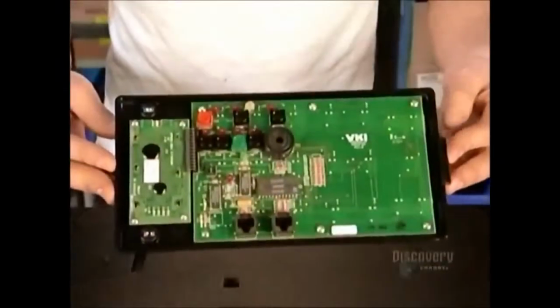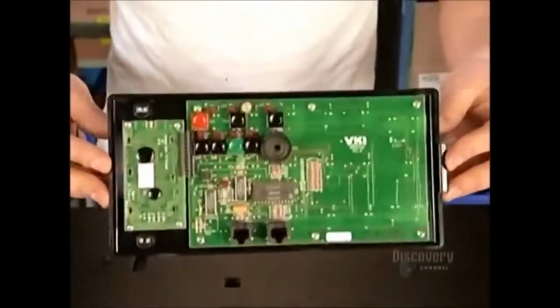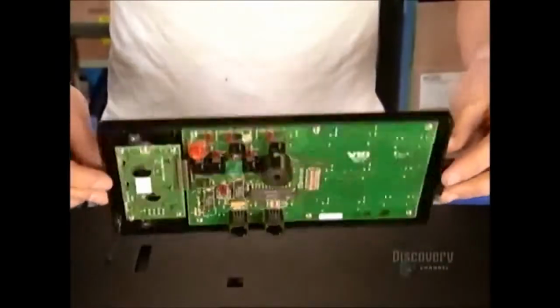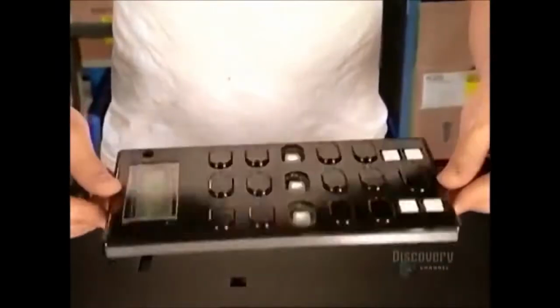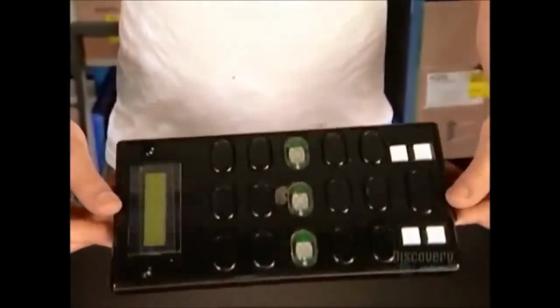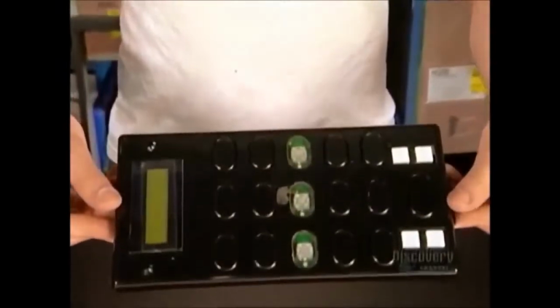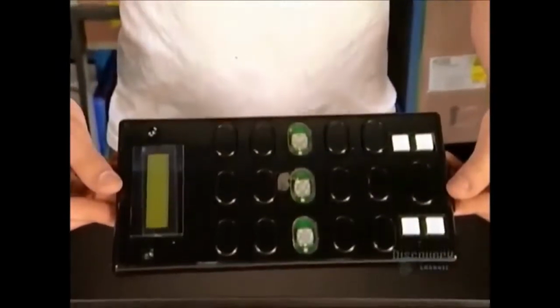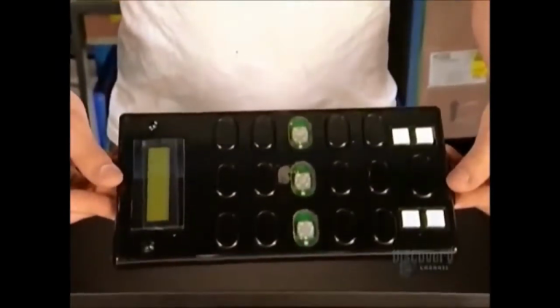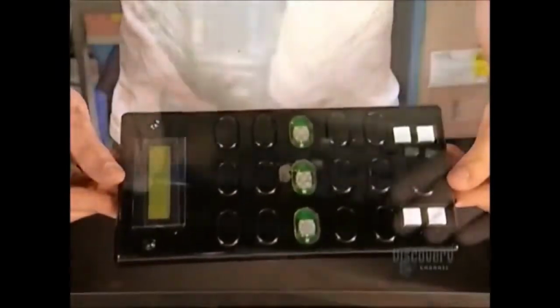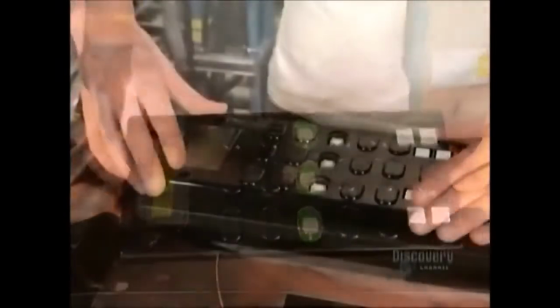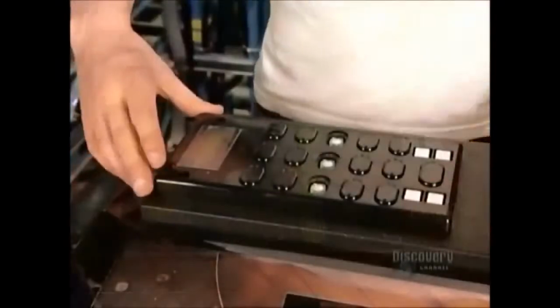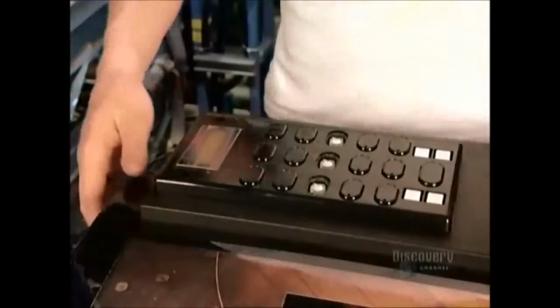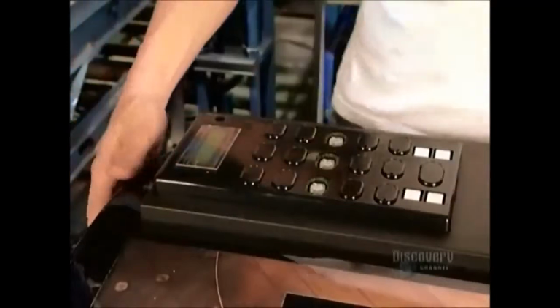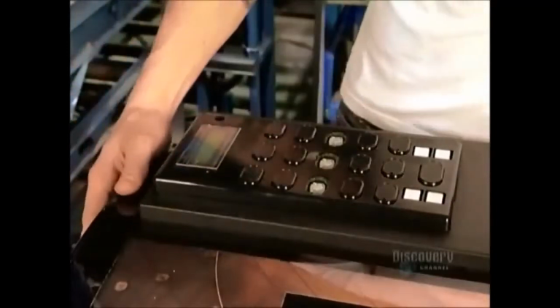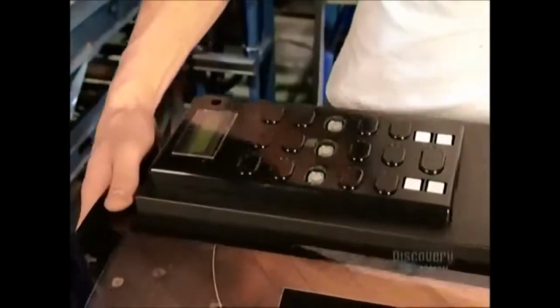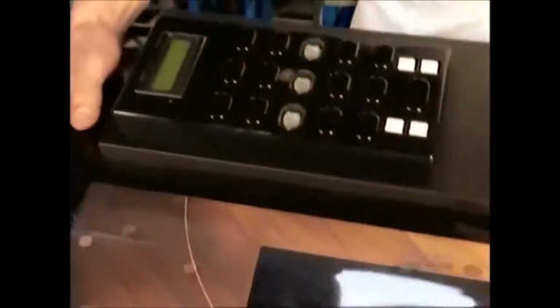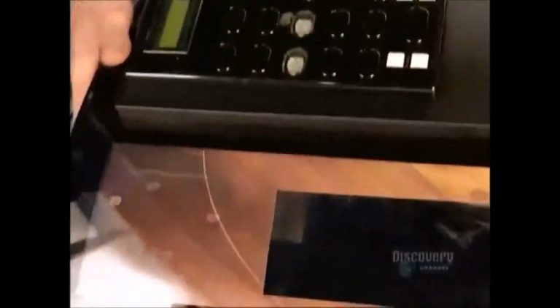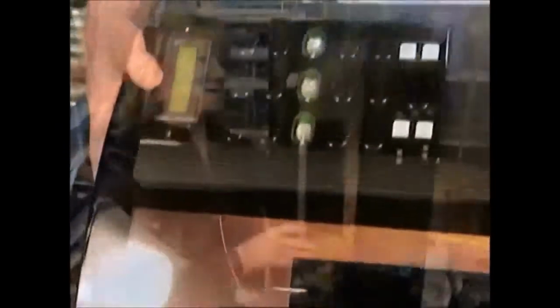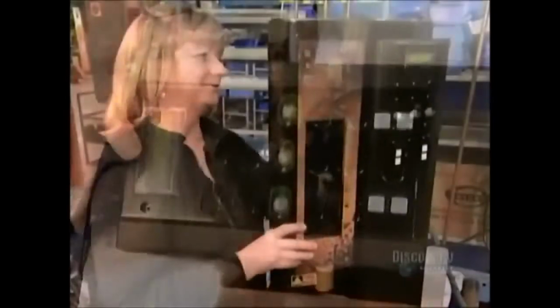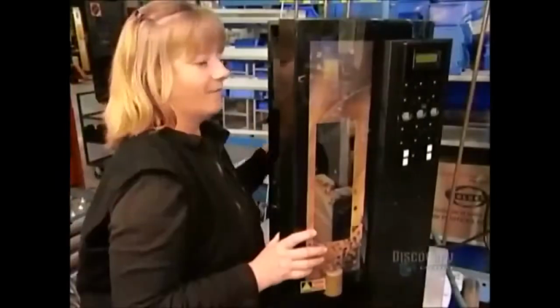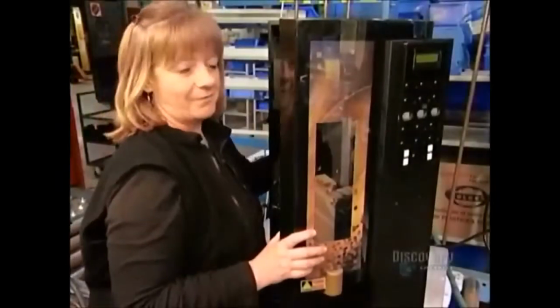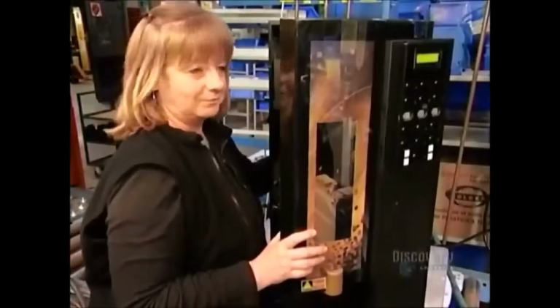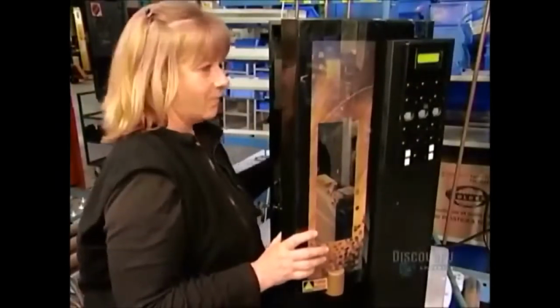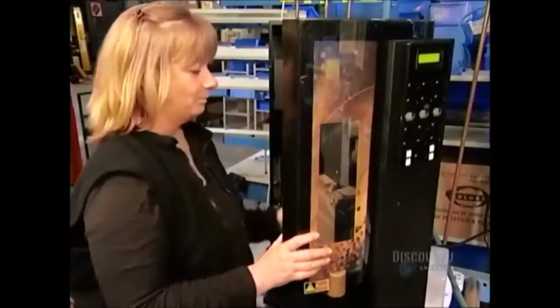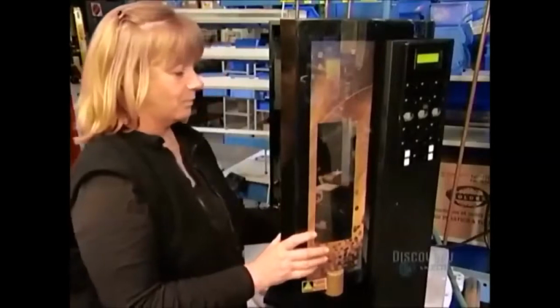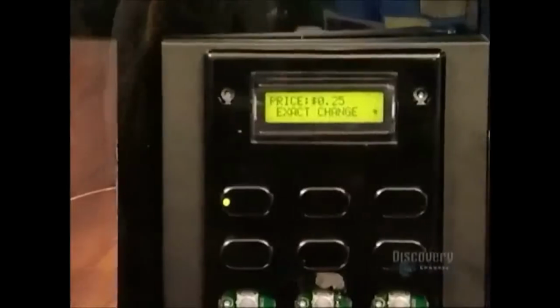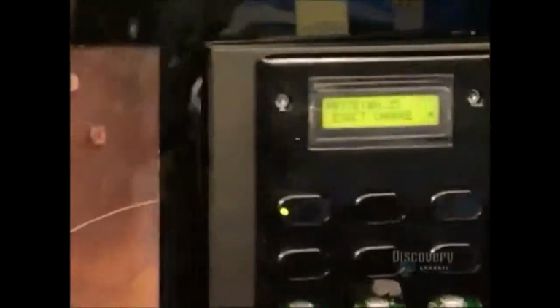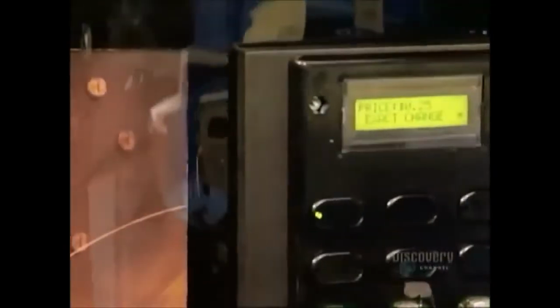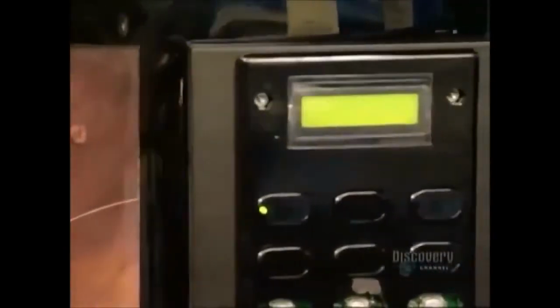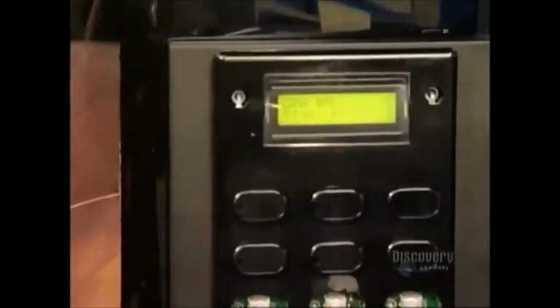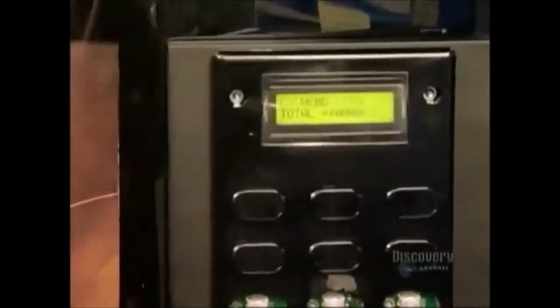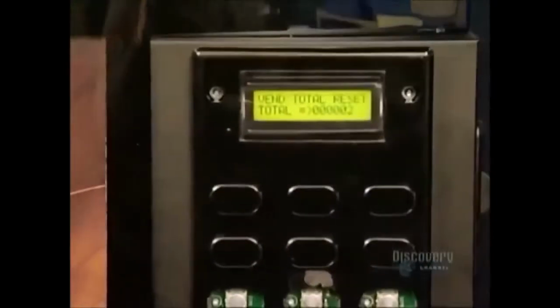This is the coffee machine's 15-button selection panel. It lets you select what type of hot drink to brew, in what cup size, and when to start. The panel also displays the prices when the coffee's not on the house.